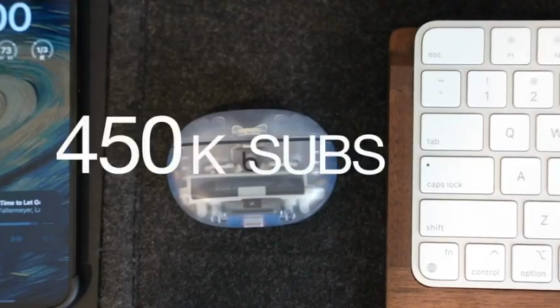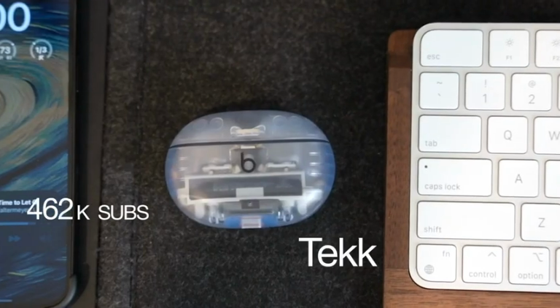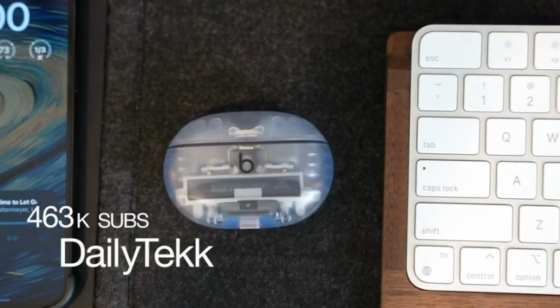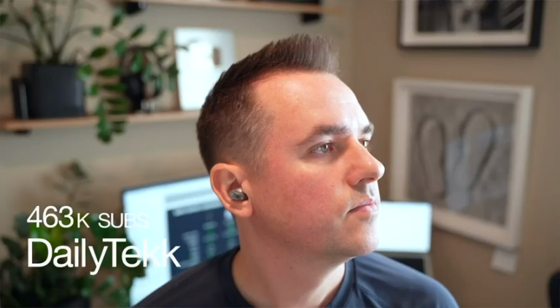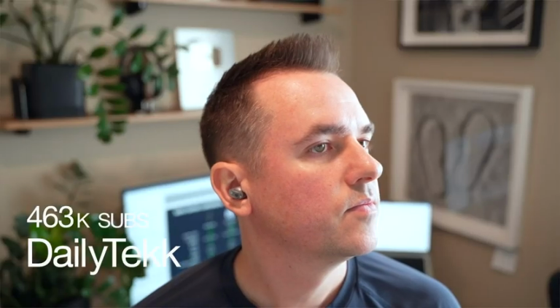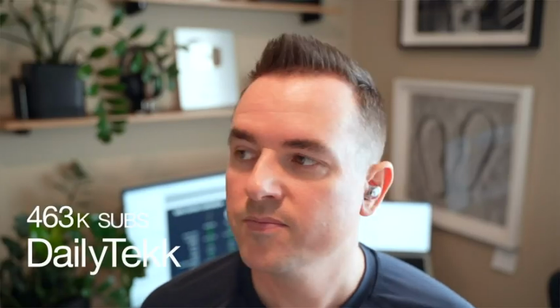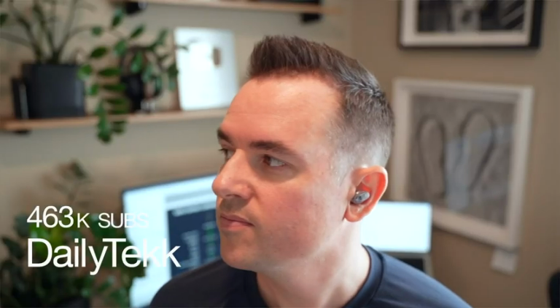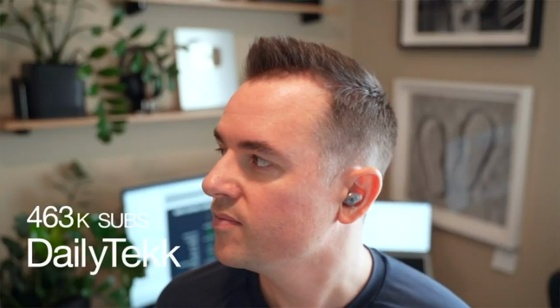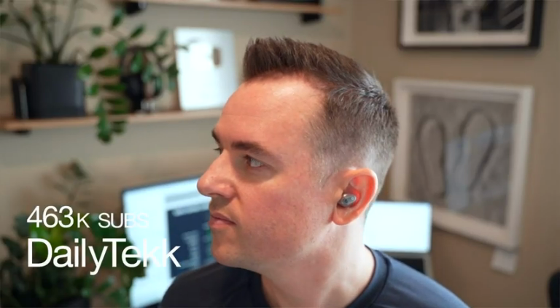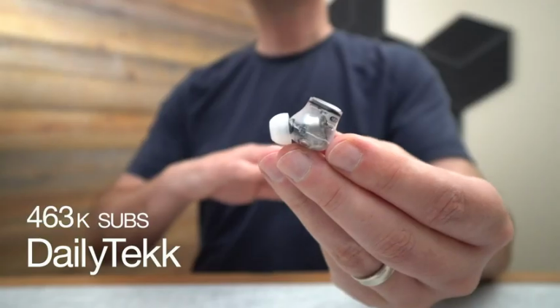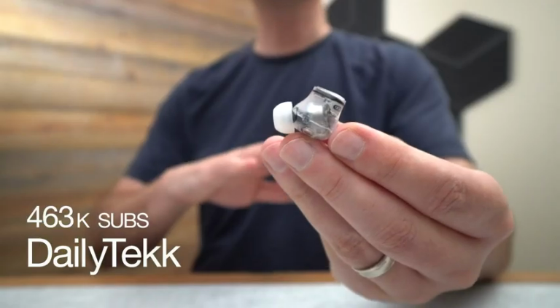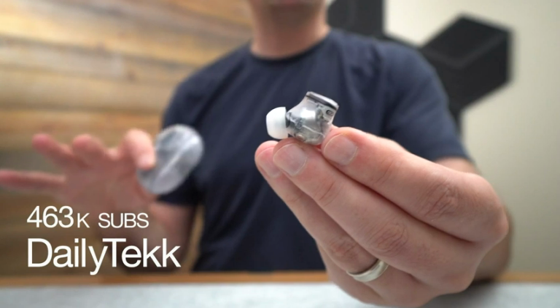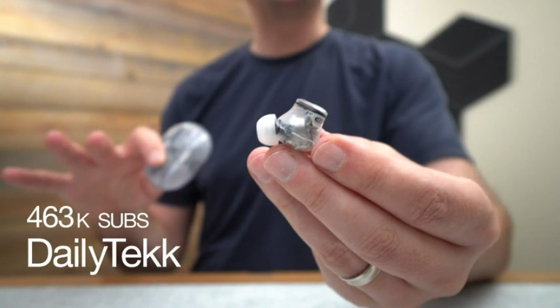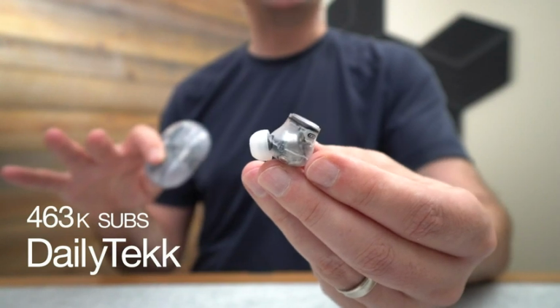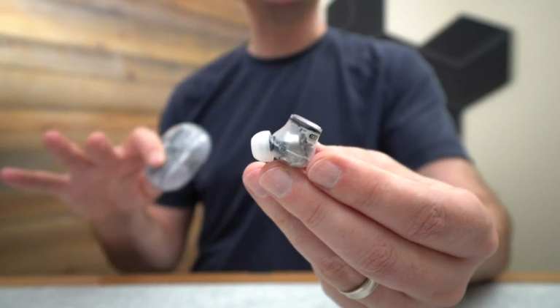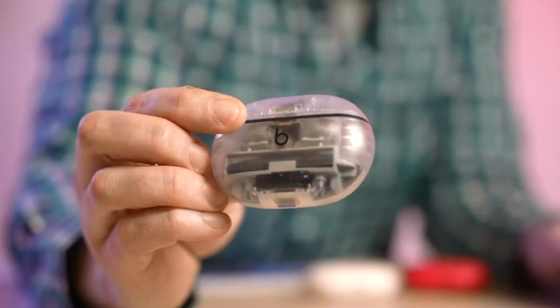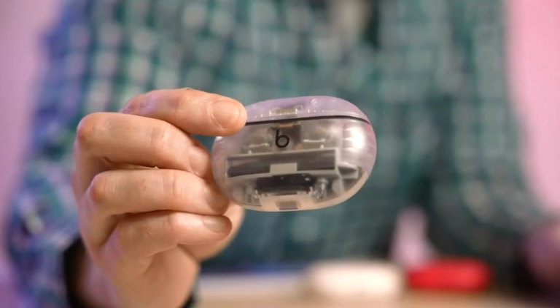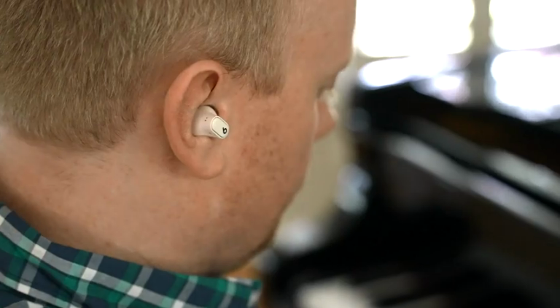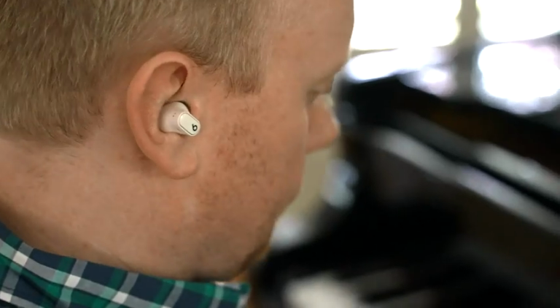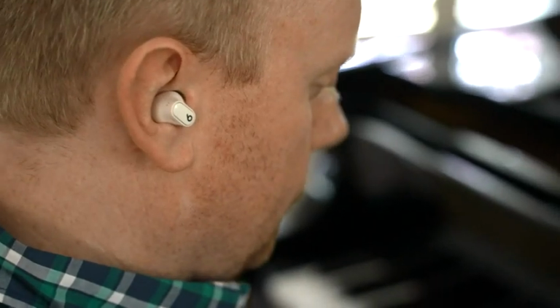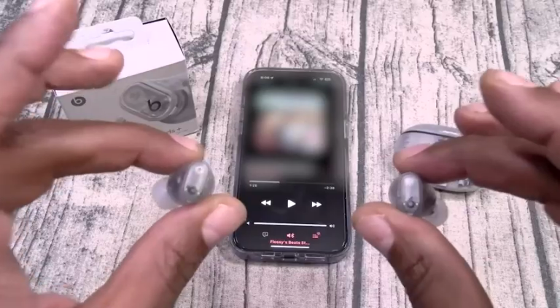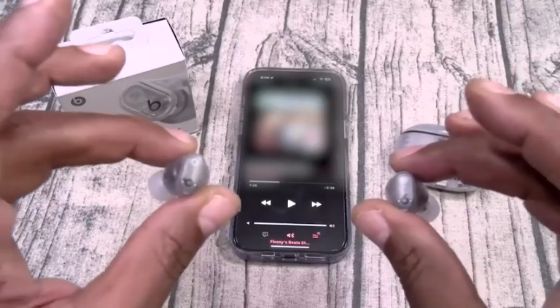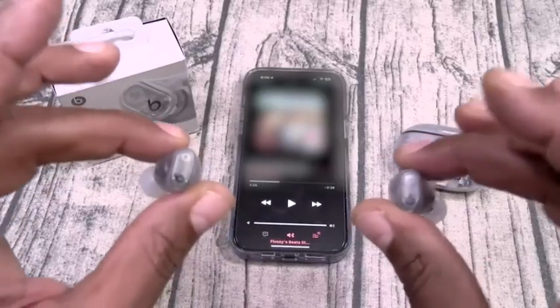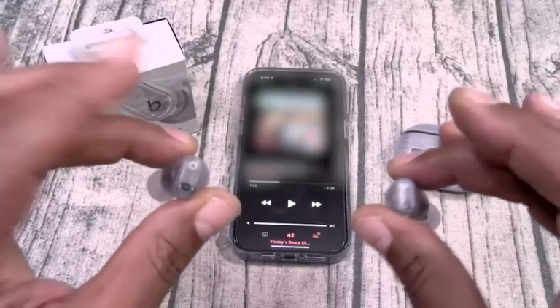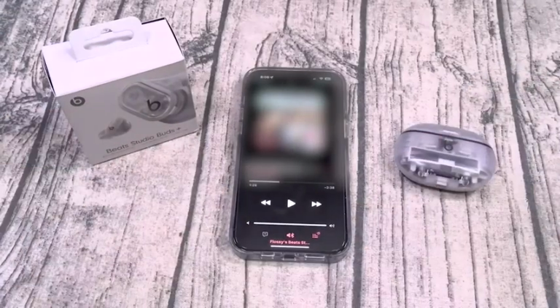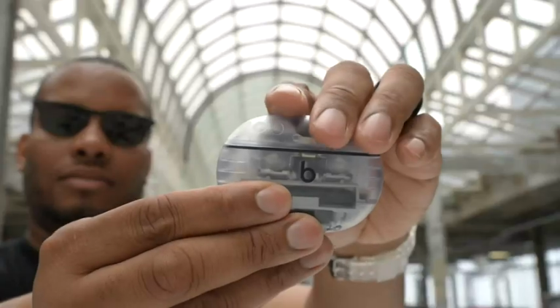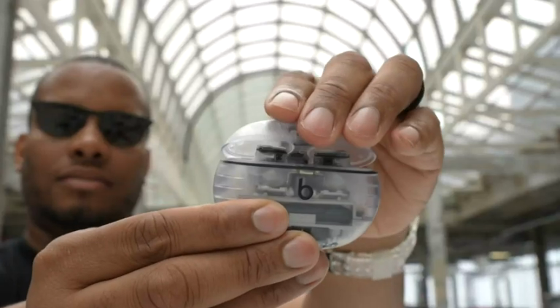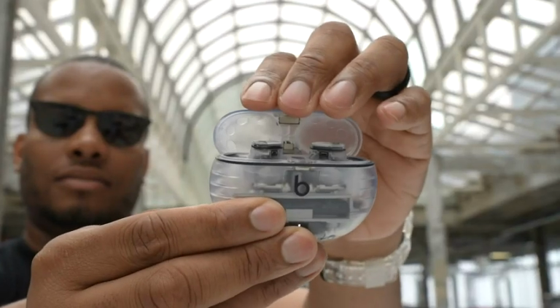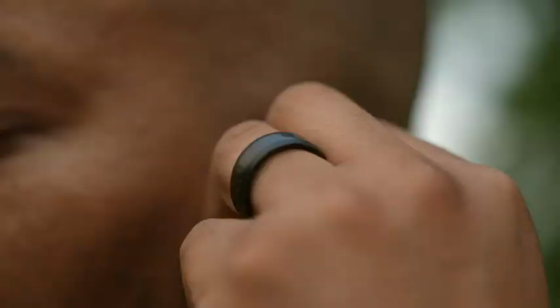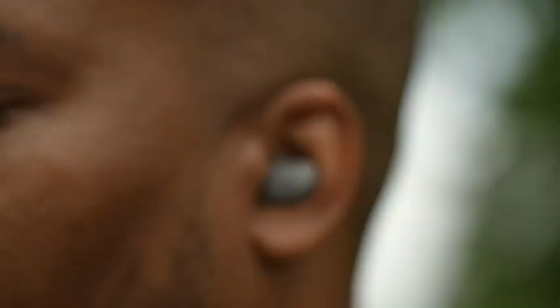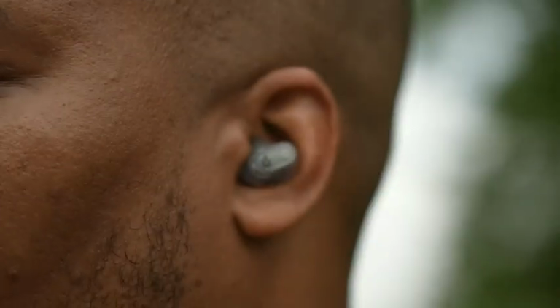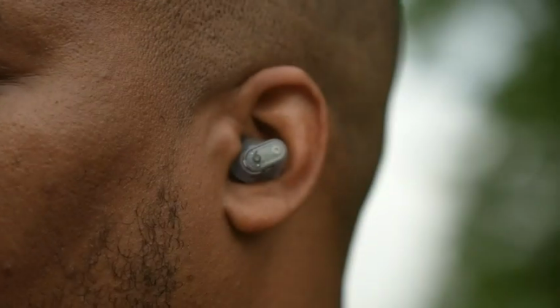These deliver the superior audio experience across all frequency ranges. These Studio Buds sound amazing — crispy highs and mids, and you get that deep, rich, clean bass.